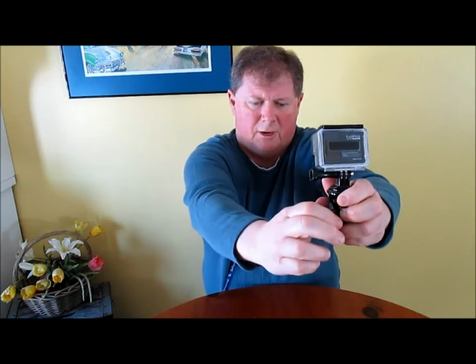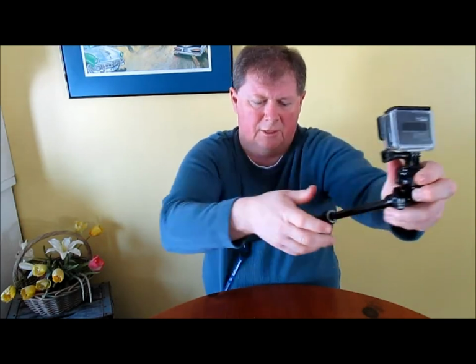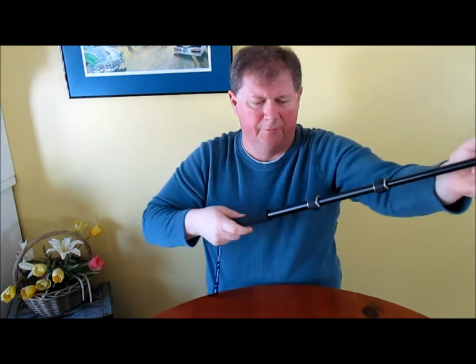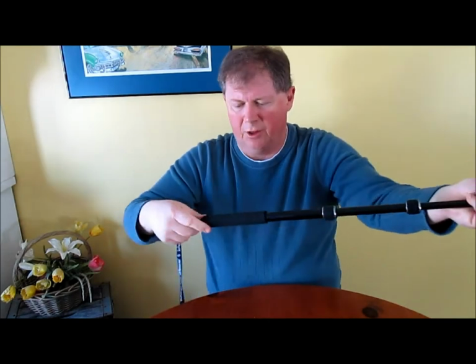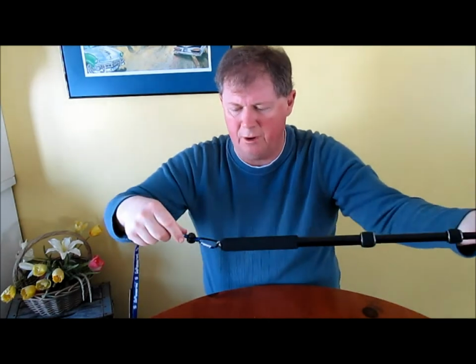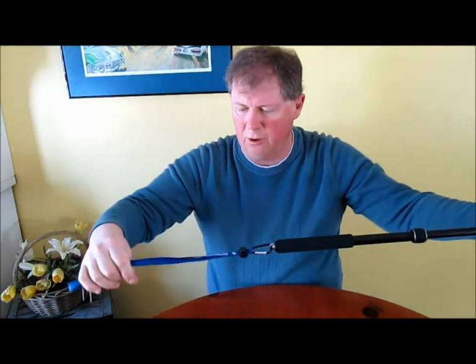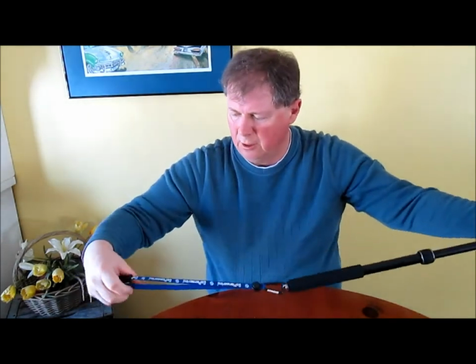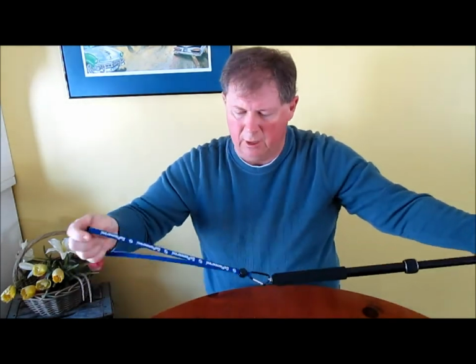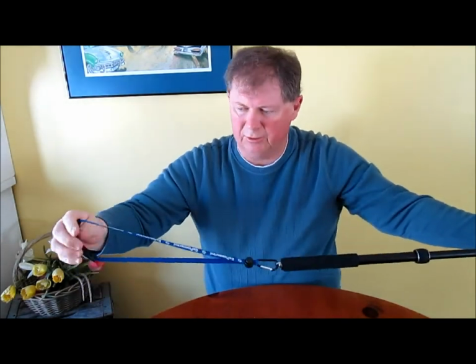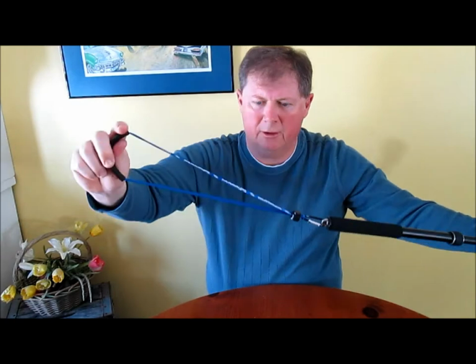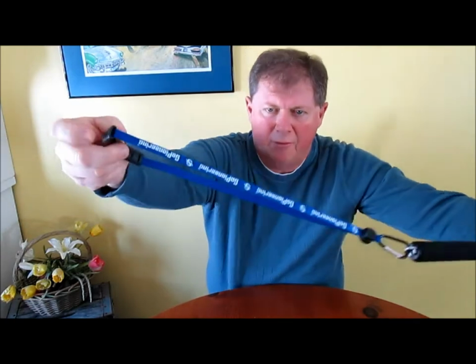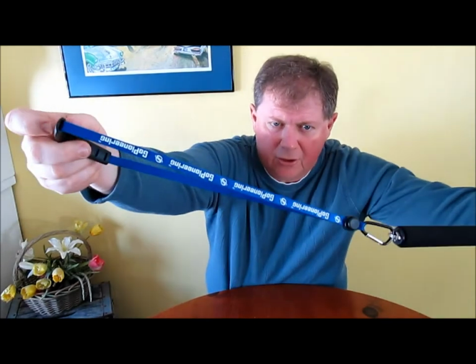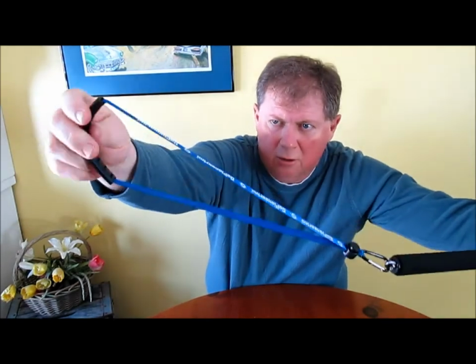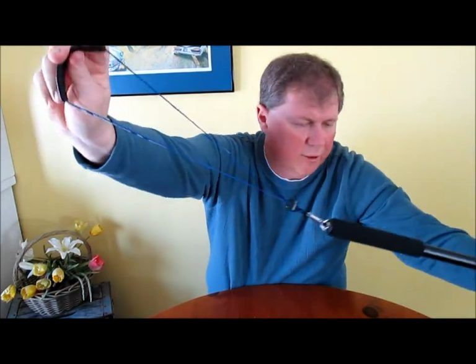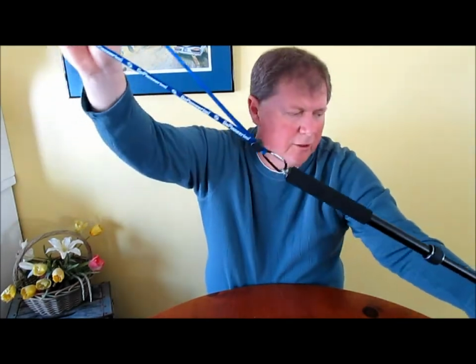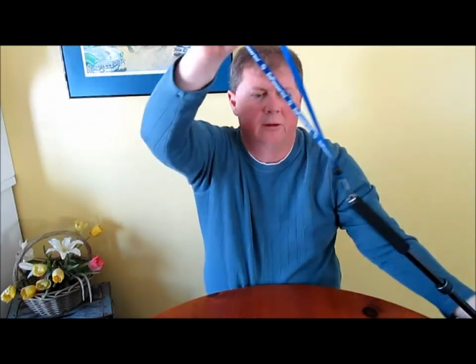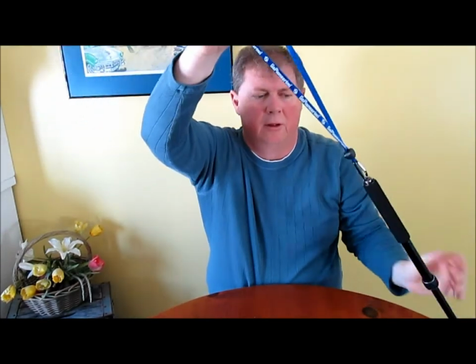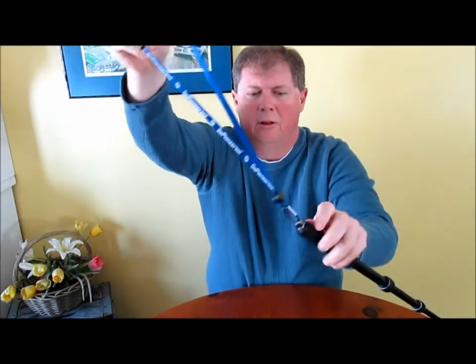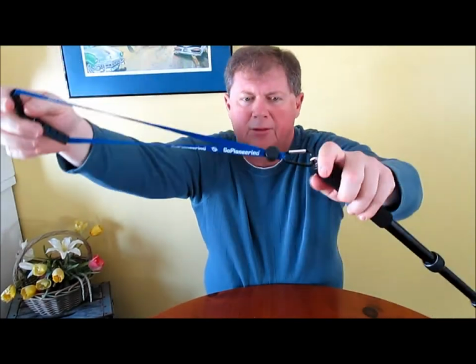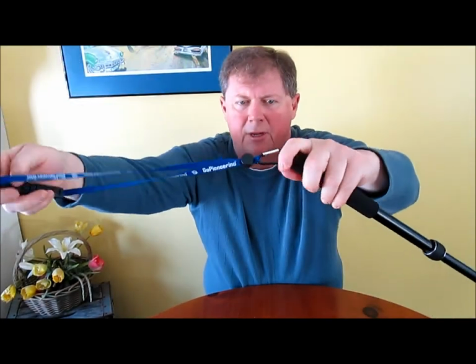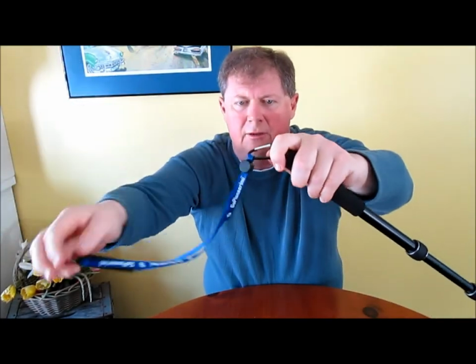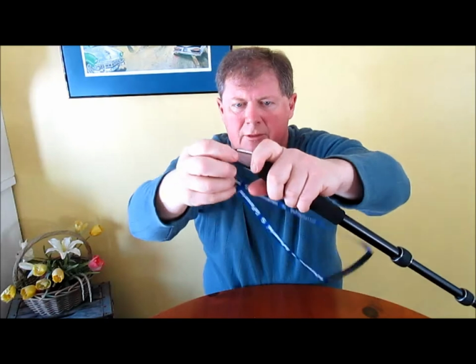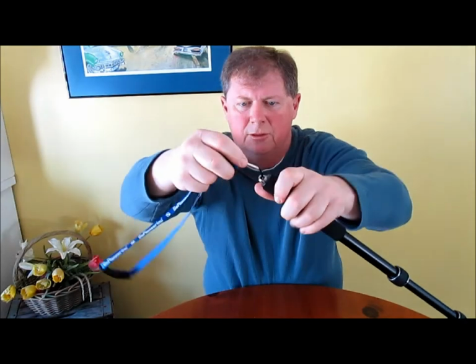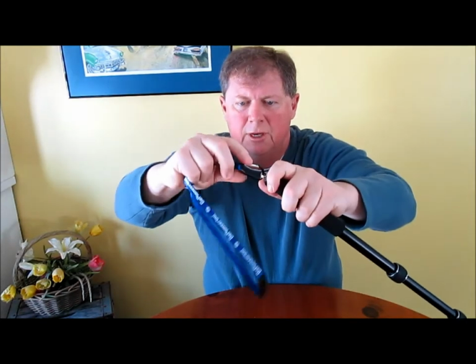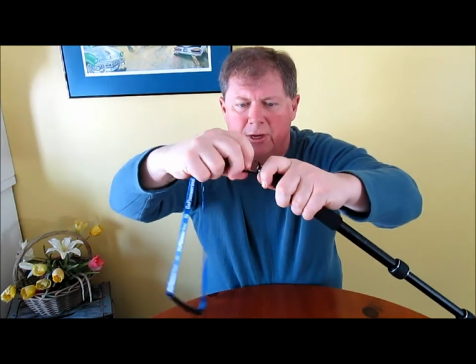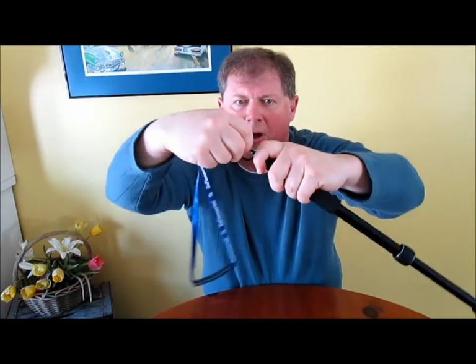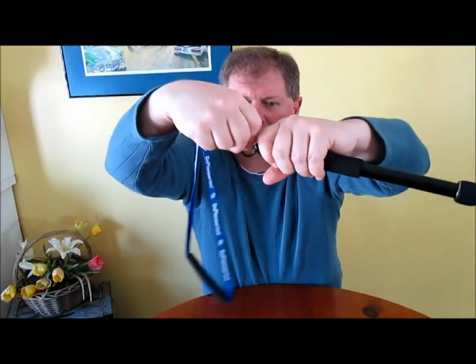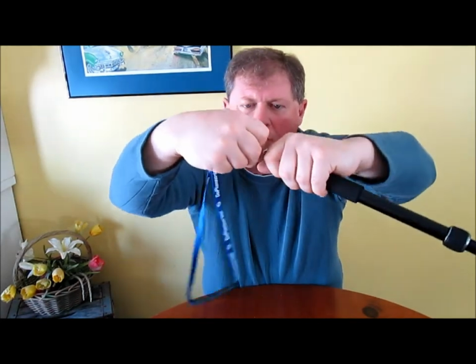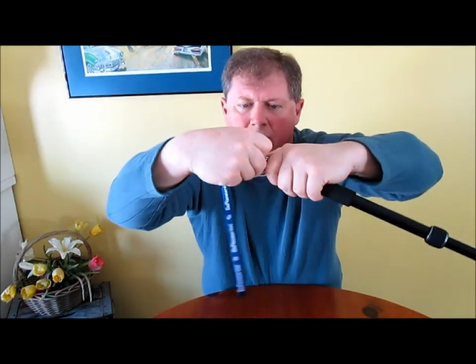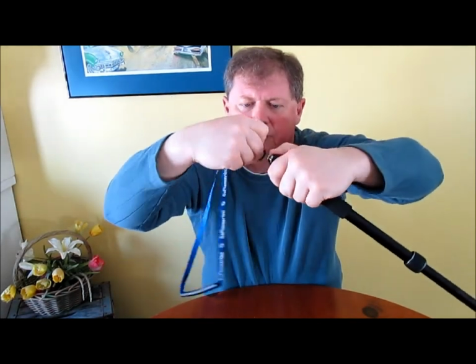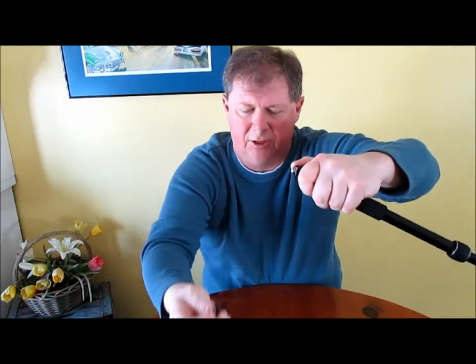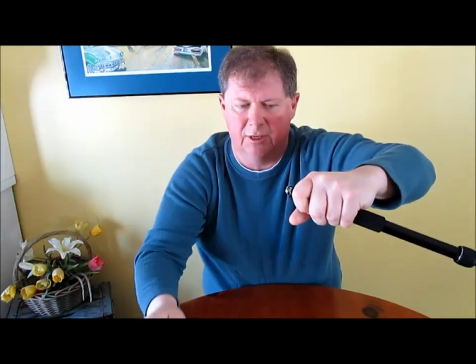Set it up like this. The Go Pioneering pole has a great heavy-duty strong wrist lanyard, and has the ability to take the wrist lanyard off if you don't want it, which adds to the versatility.